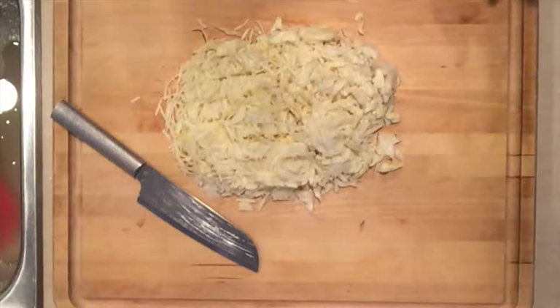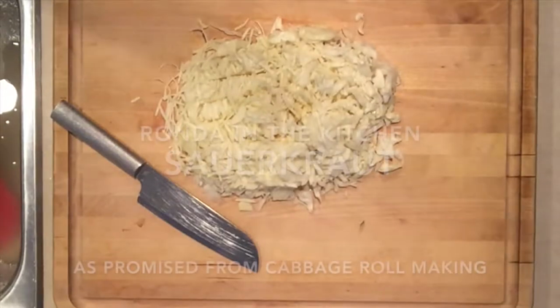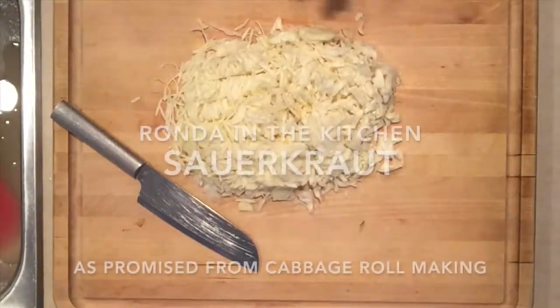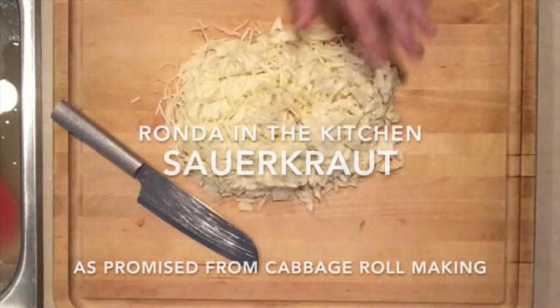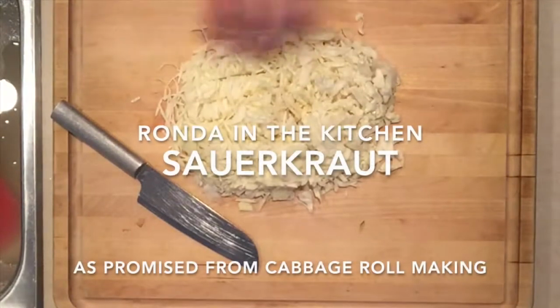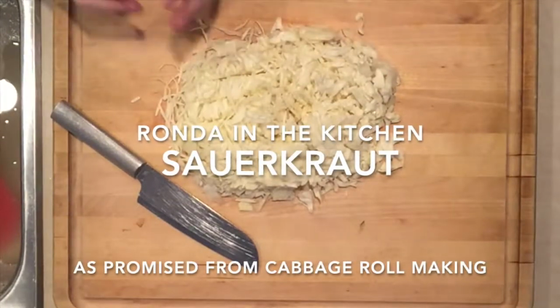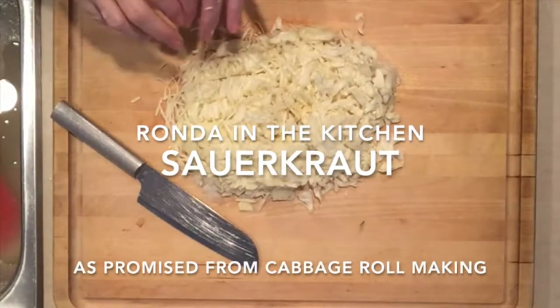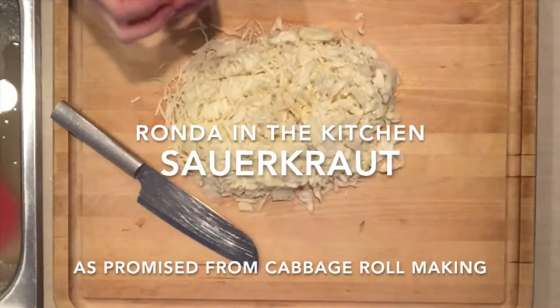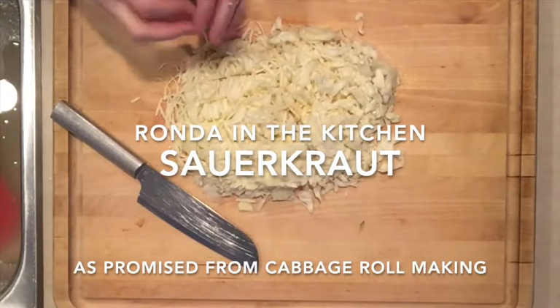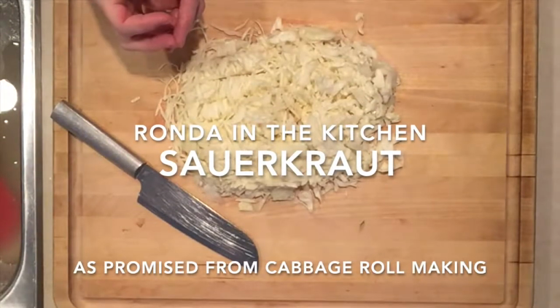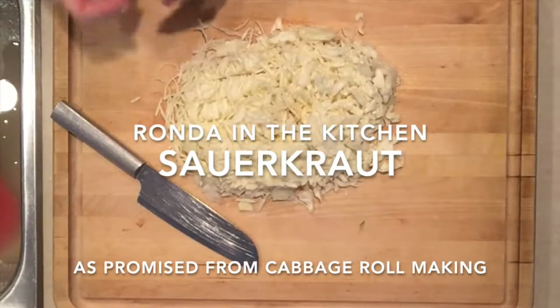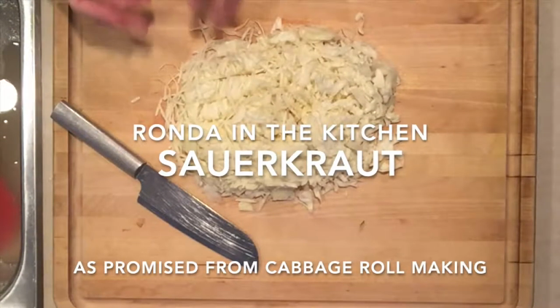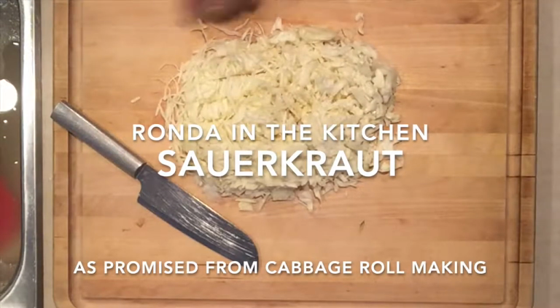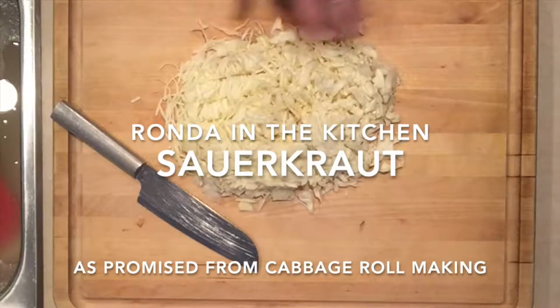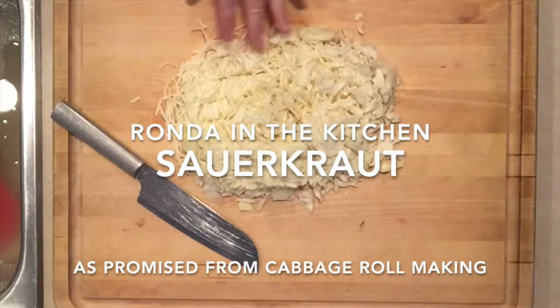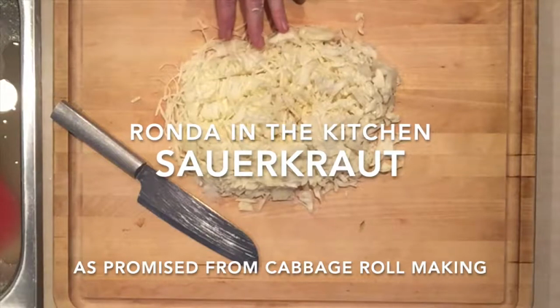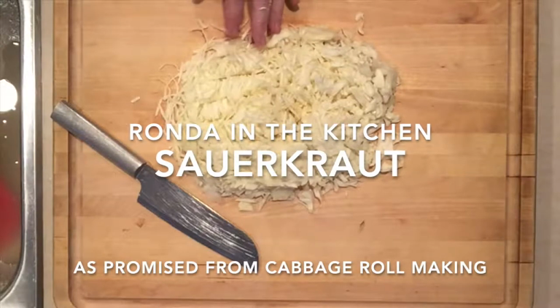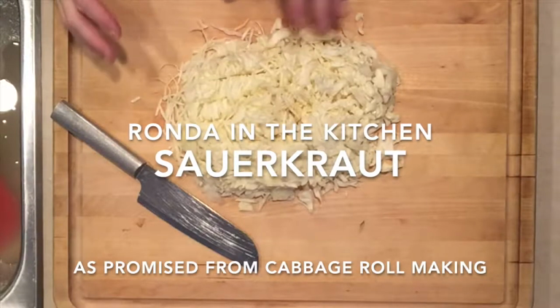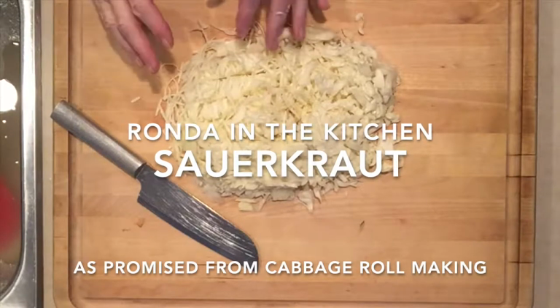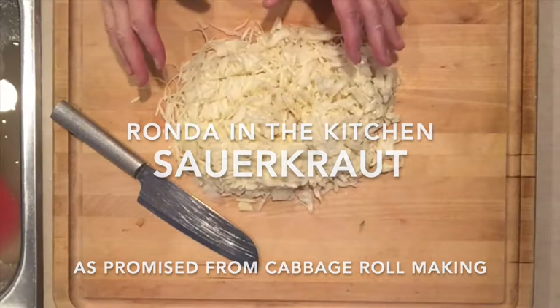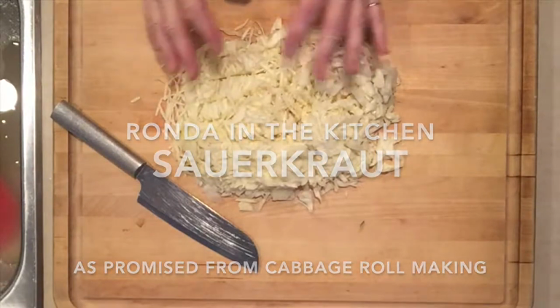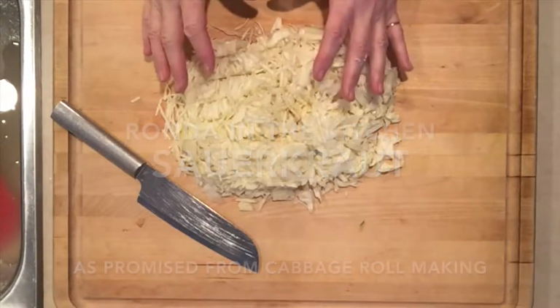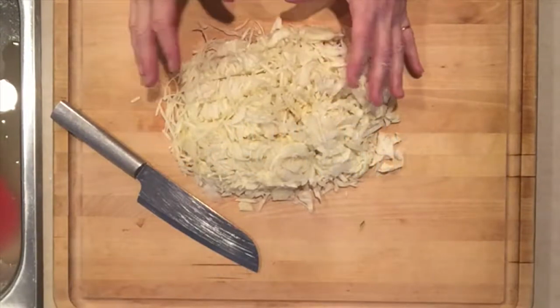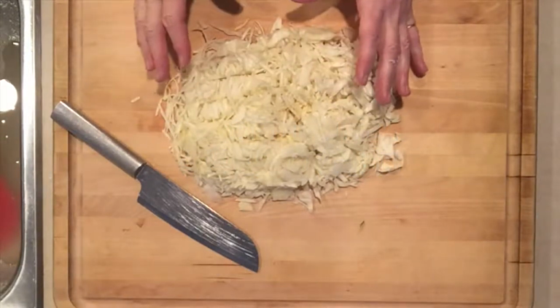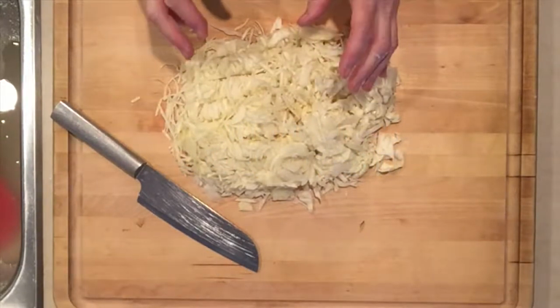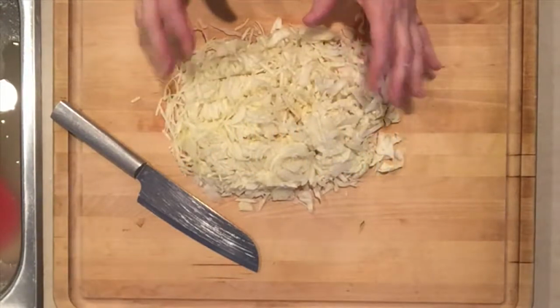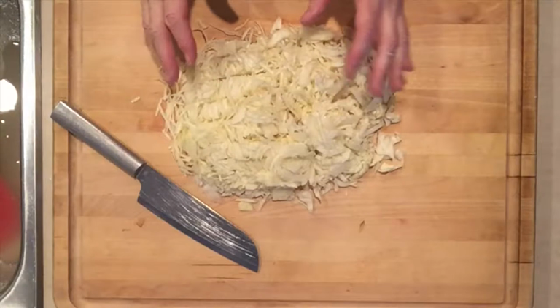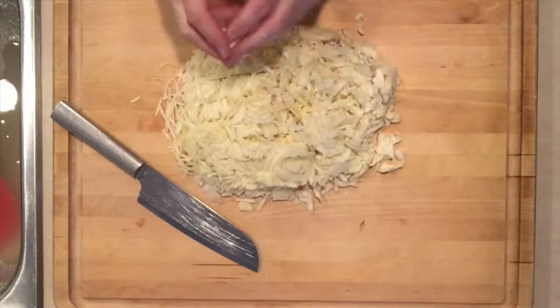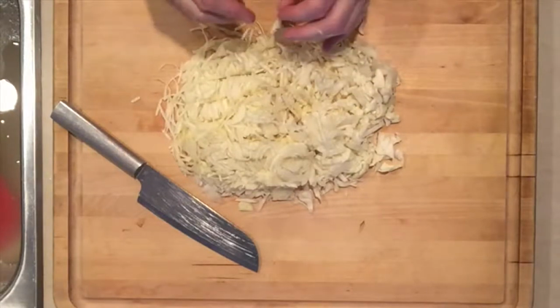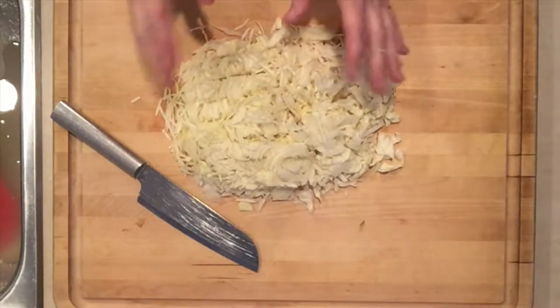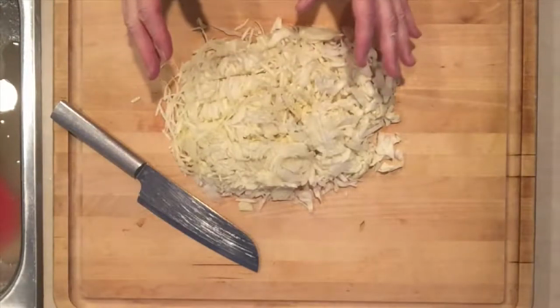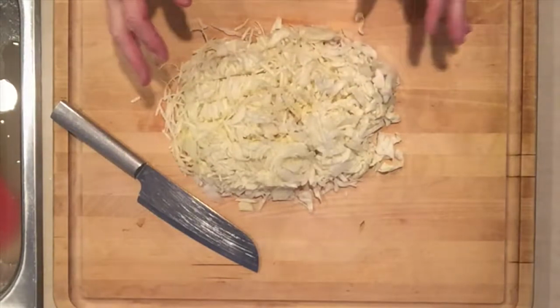With the leftover cabbage, the center of the head that didn't get used, I just finely chopped it and I'm getting it ready for sauerkraut. I'm going to make homemade sauerkraut.